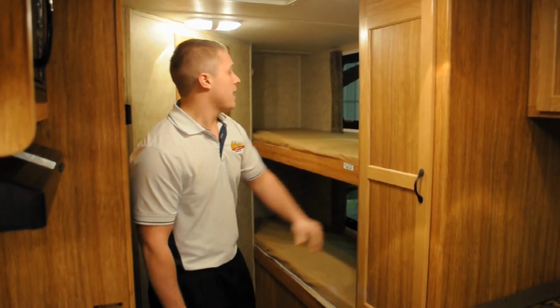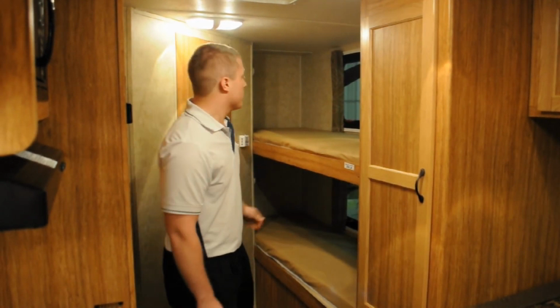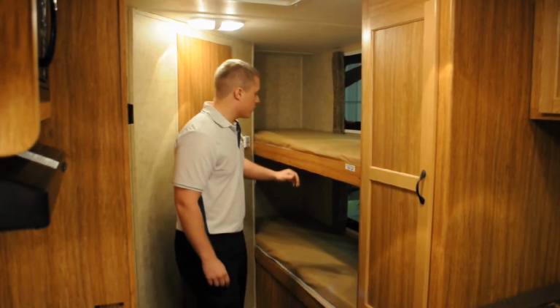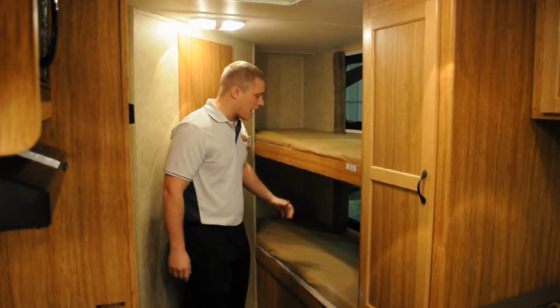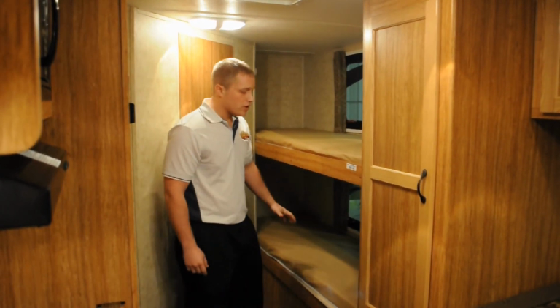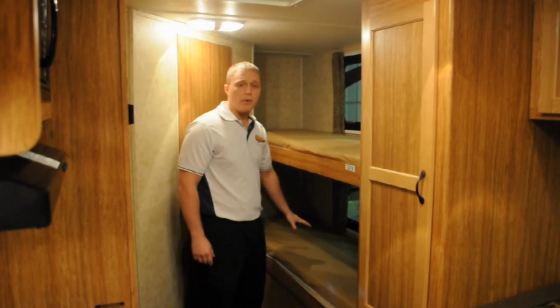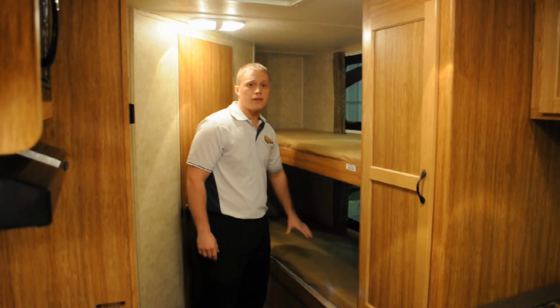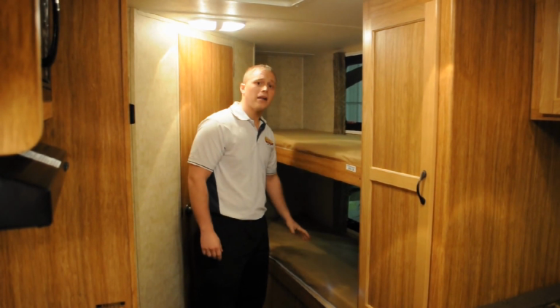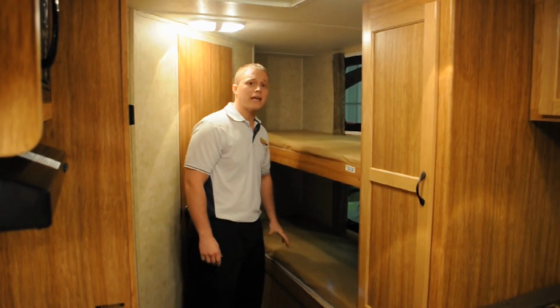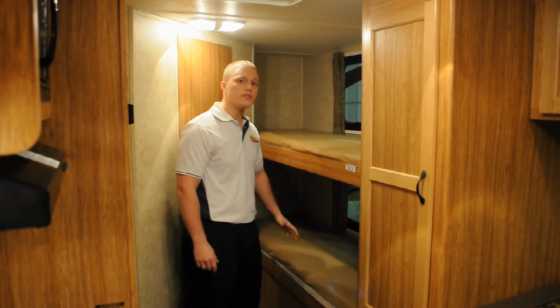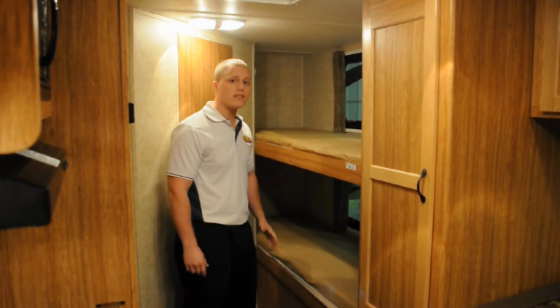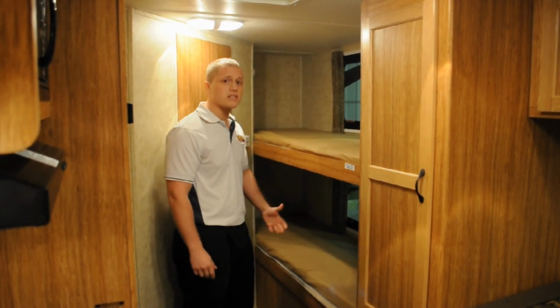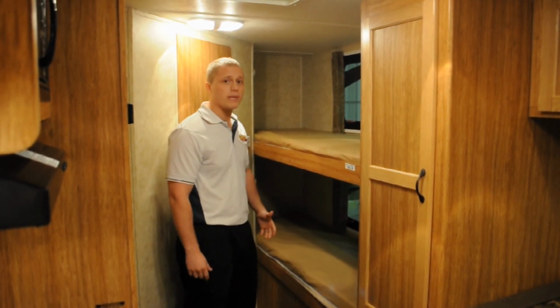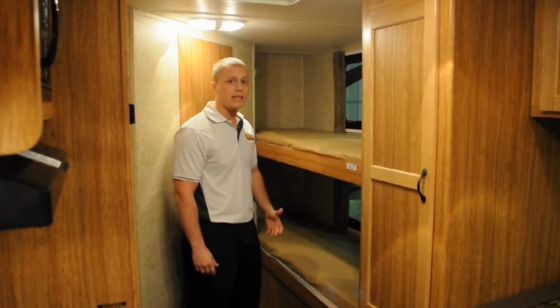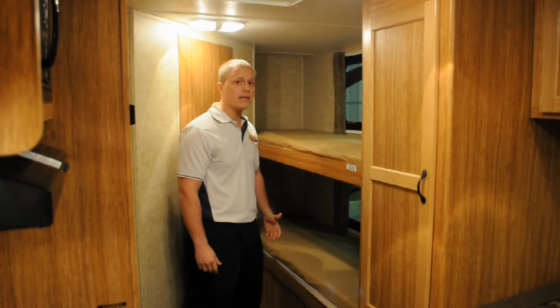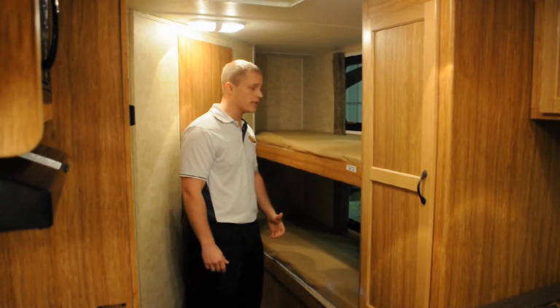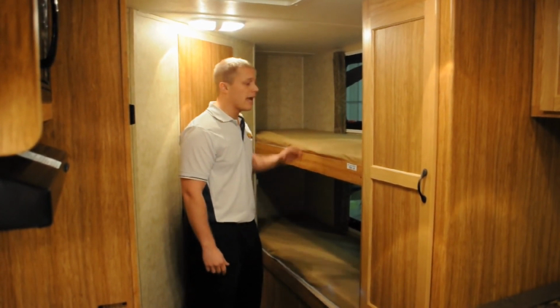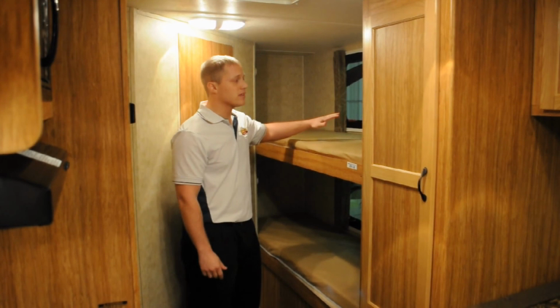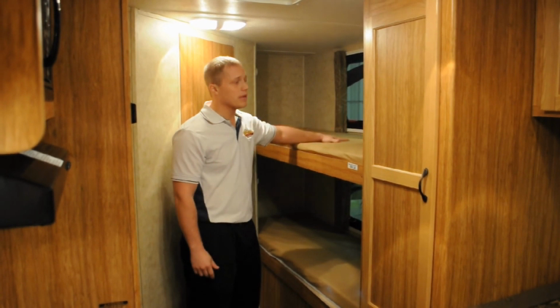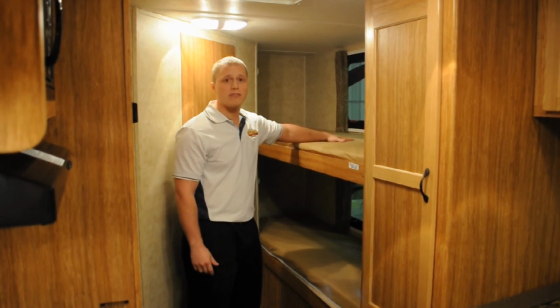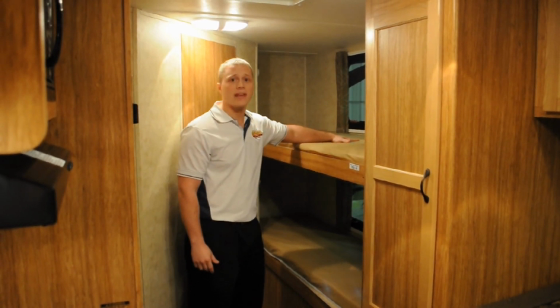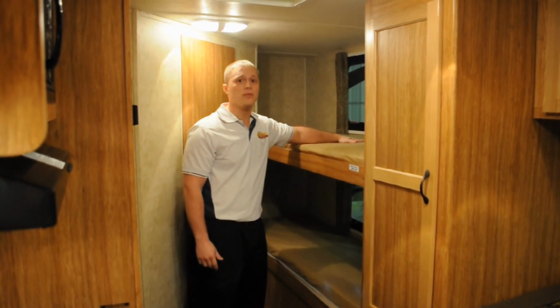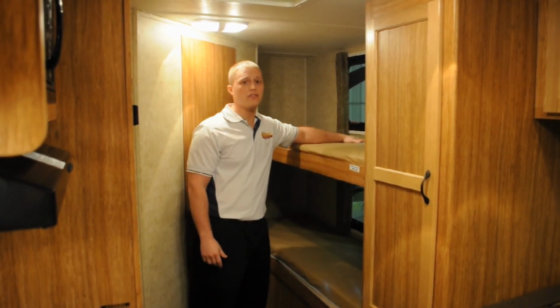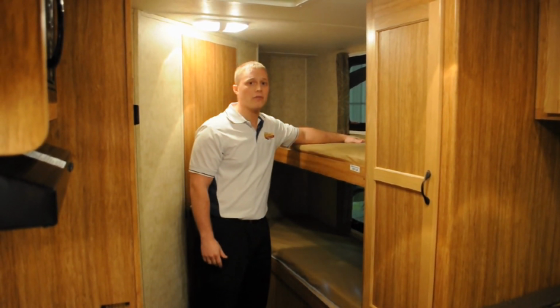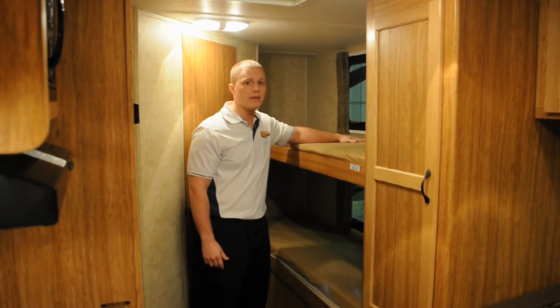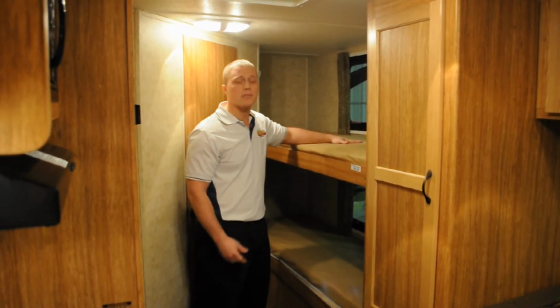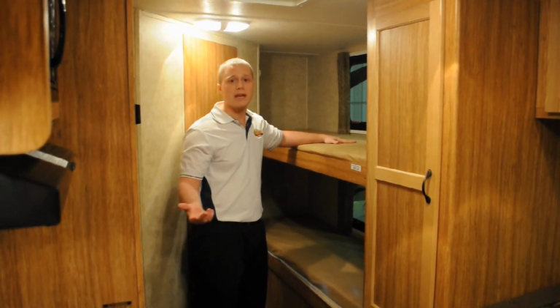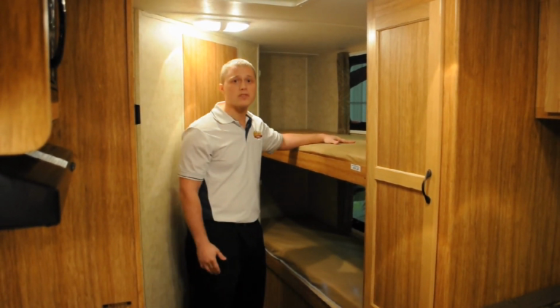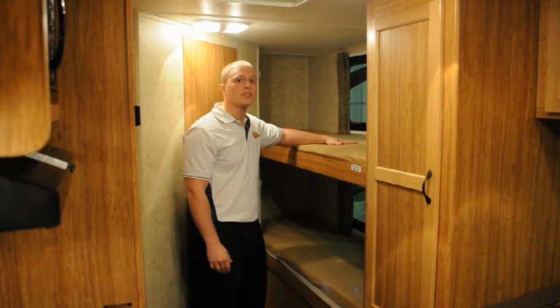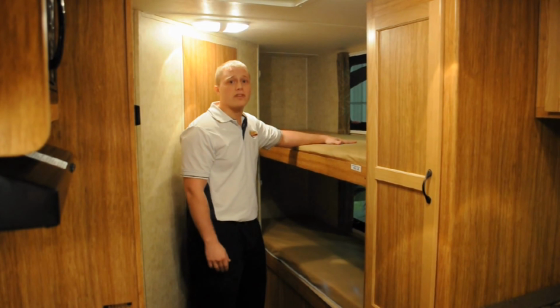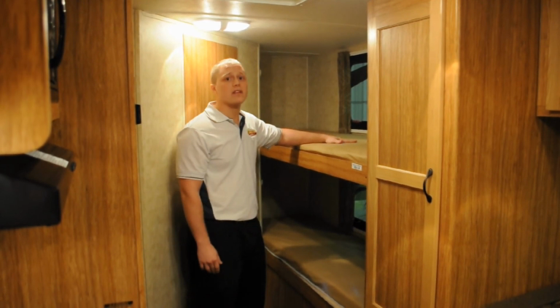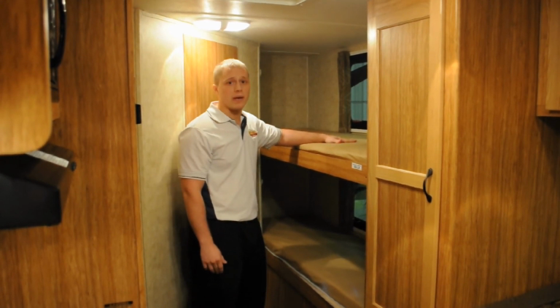Back here in the back, we have two bunks. The bottom bunk has storage underneath that's accessible from the inside only. On the top, we have a bunk with a 250-pound rating, as opposed to many builds which can offer as little as a hundred pounds.